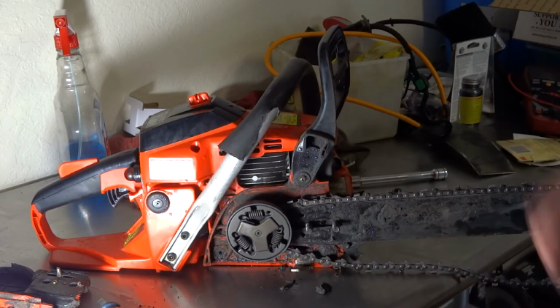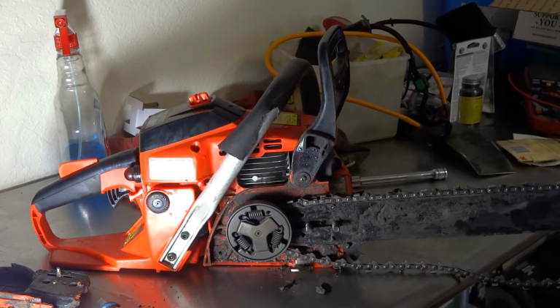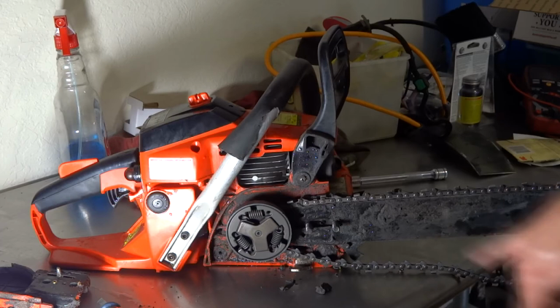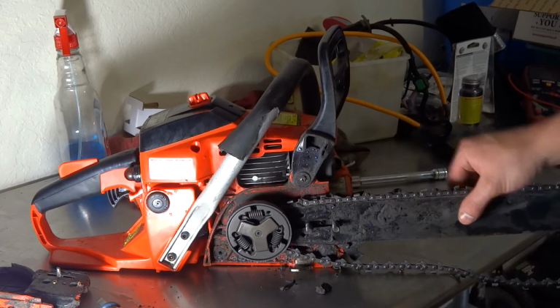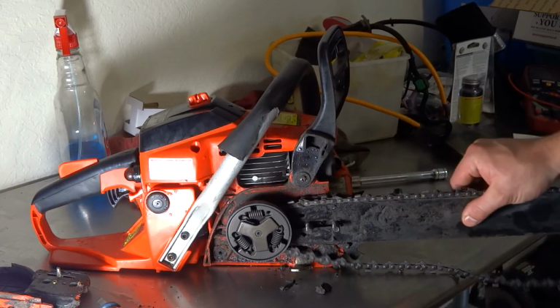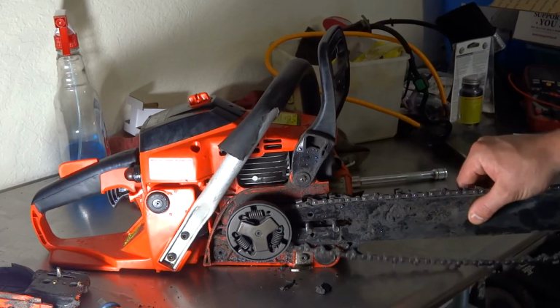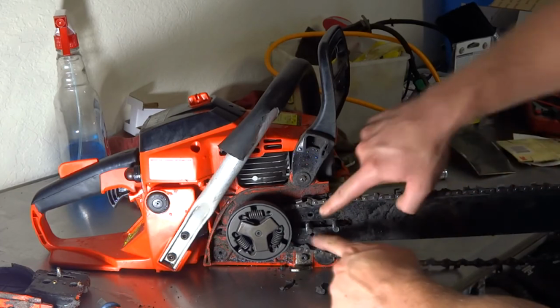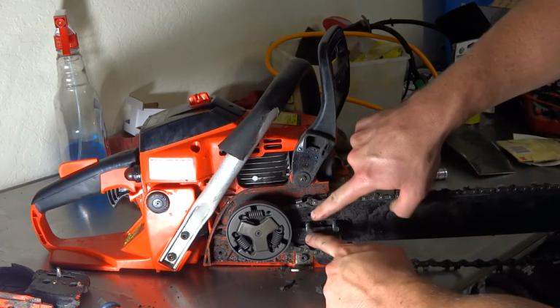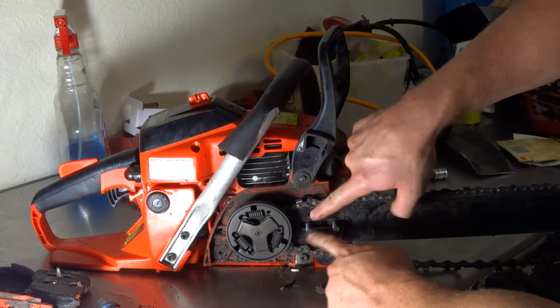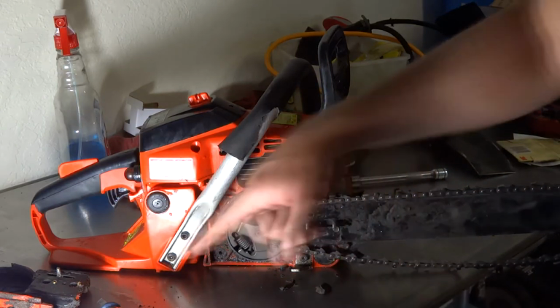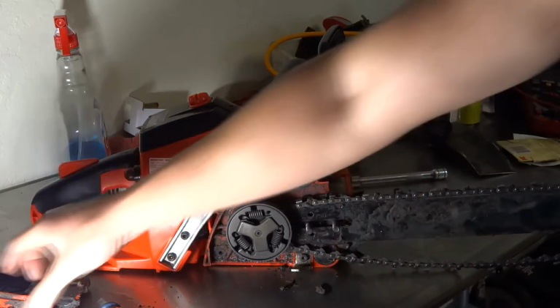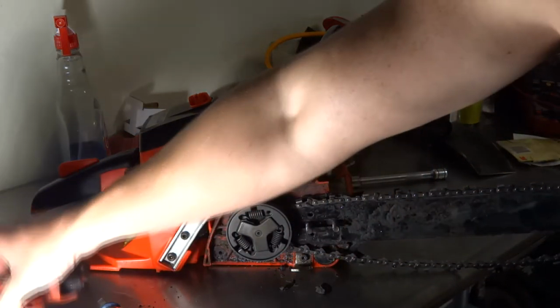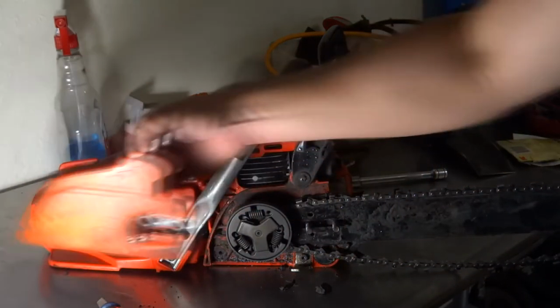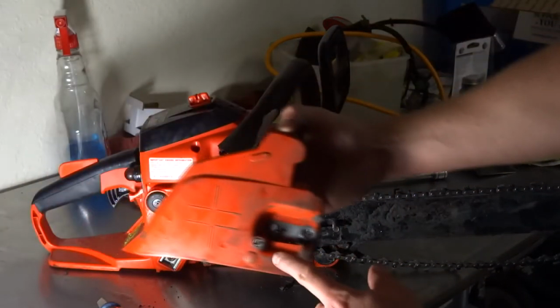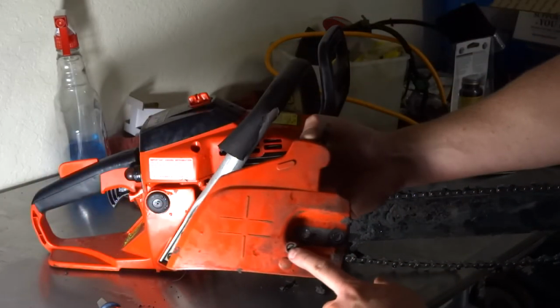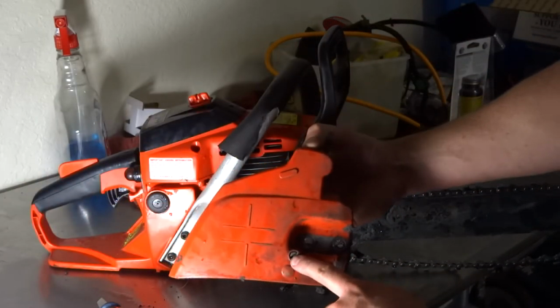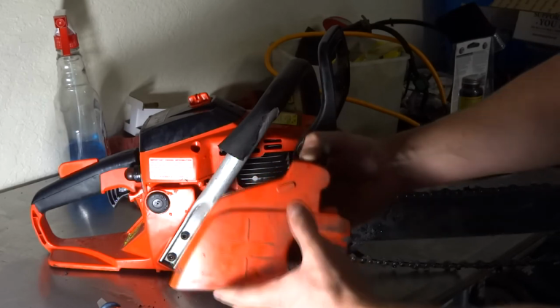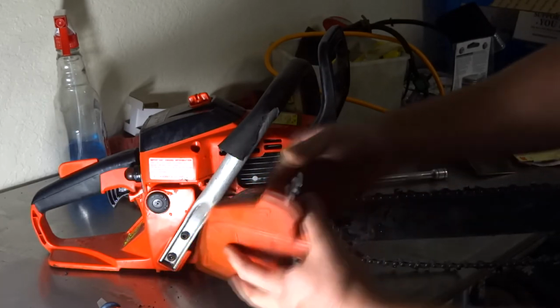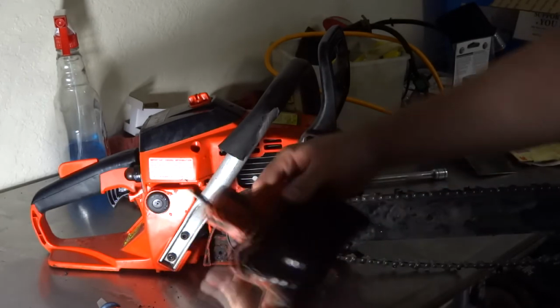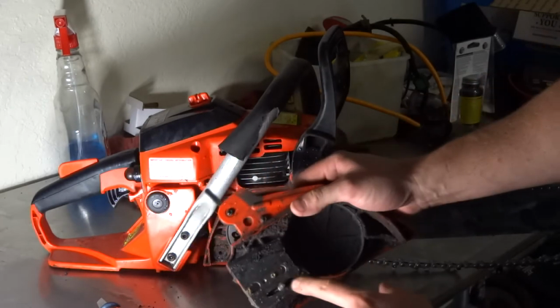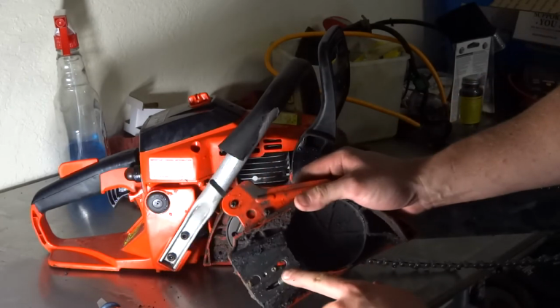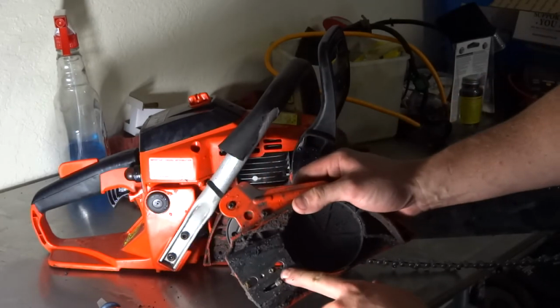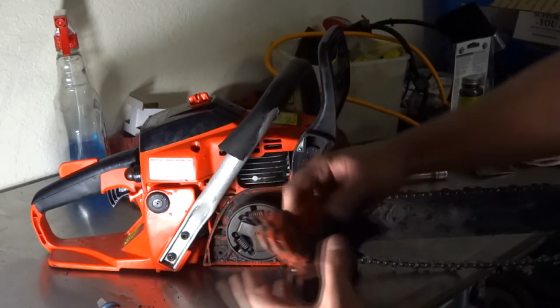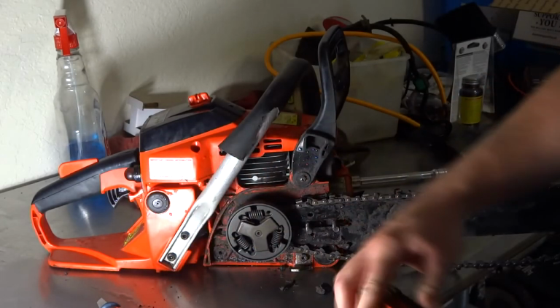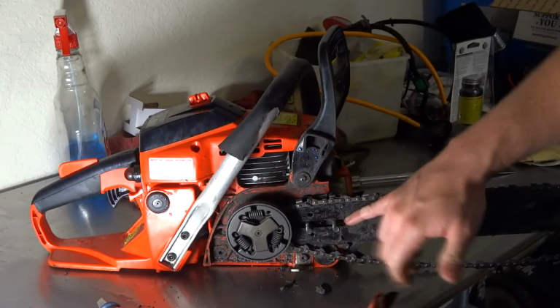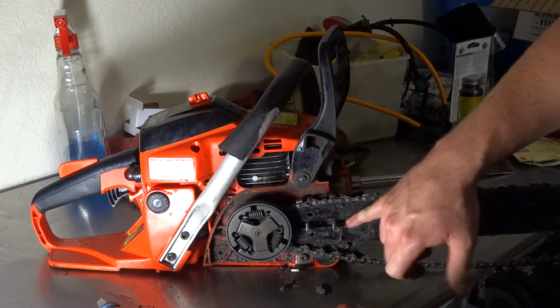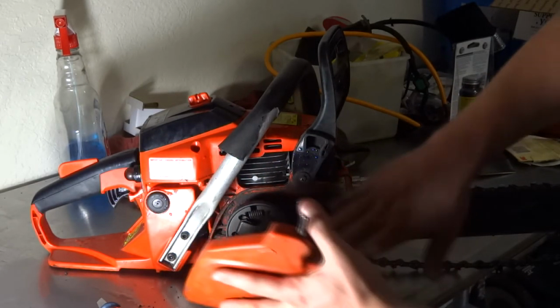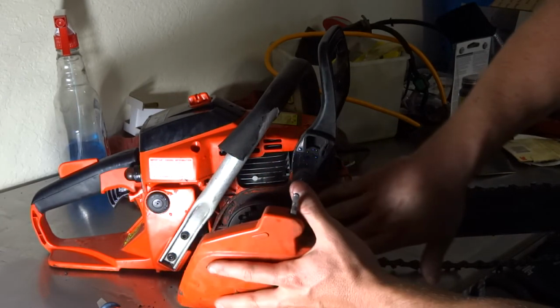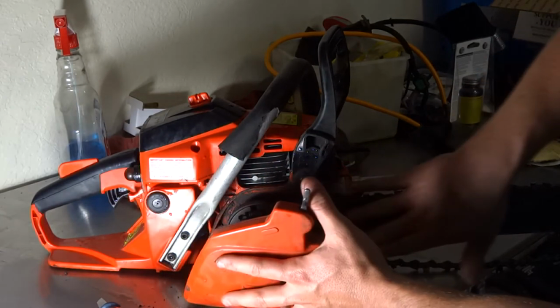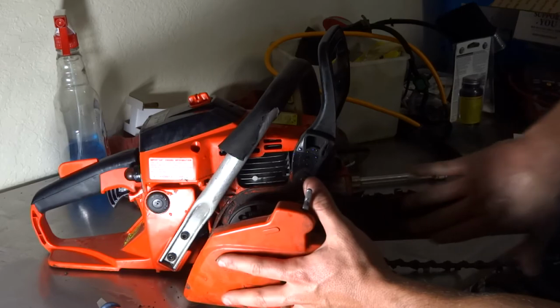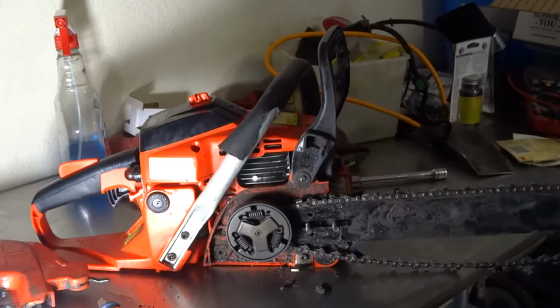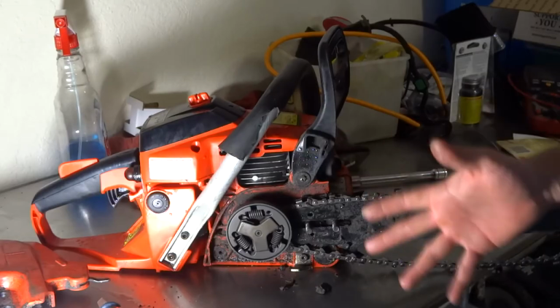That's adjusted by these two holes right here with the adjustment screw. There's a pin that sticks out, it goes into the guide, and it forces the guide forward.